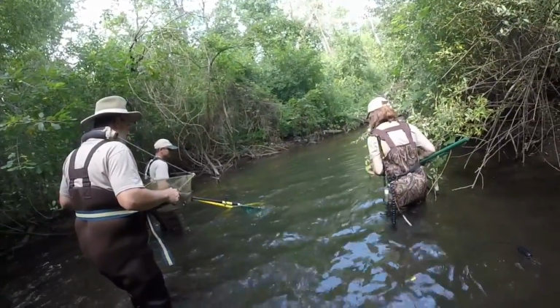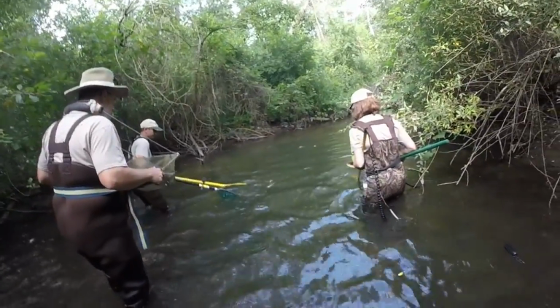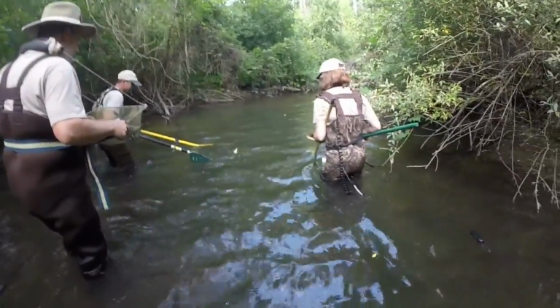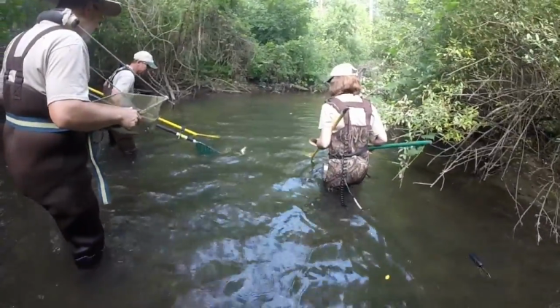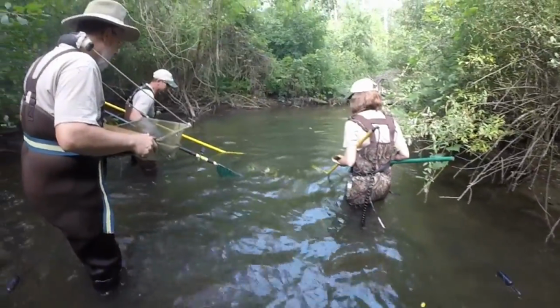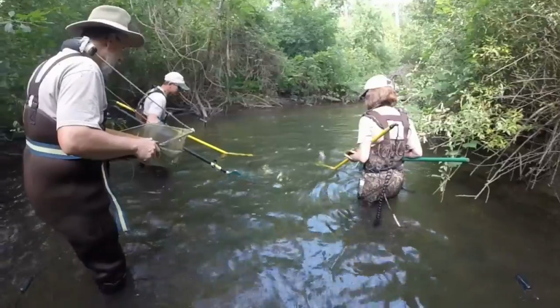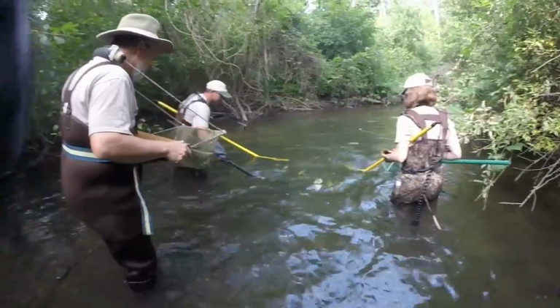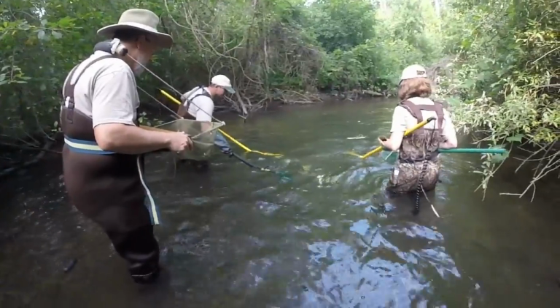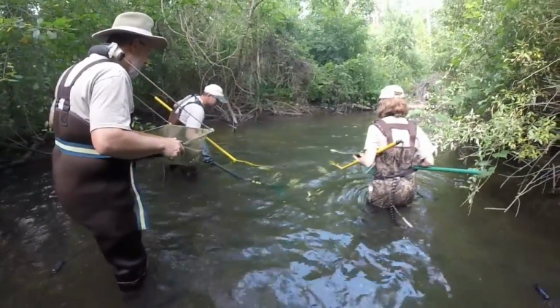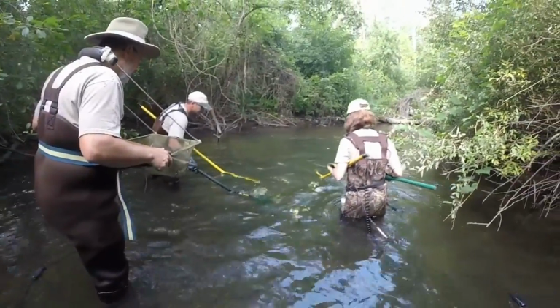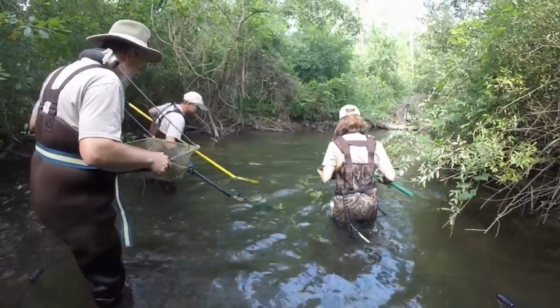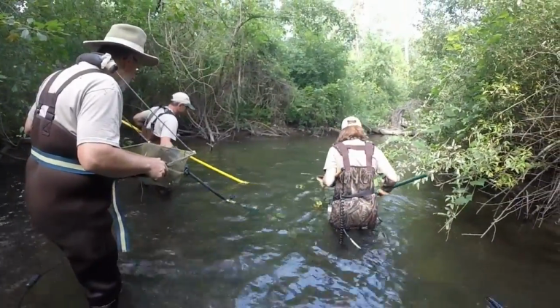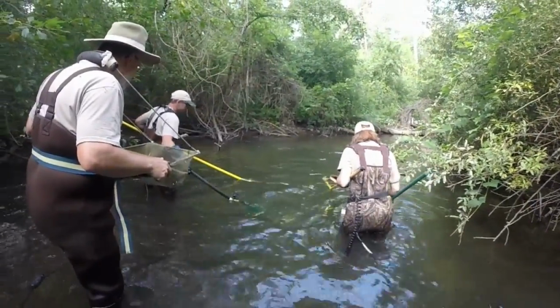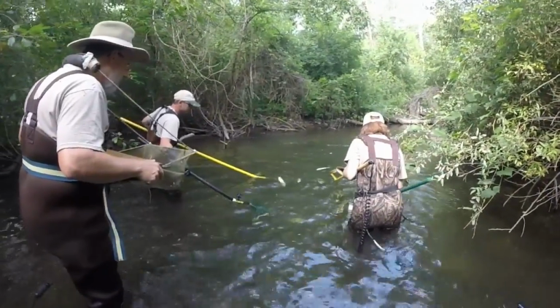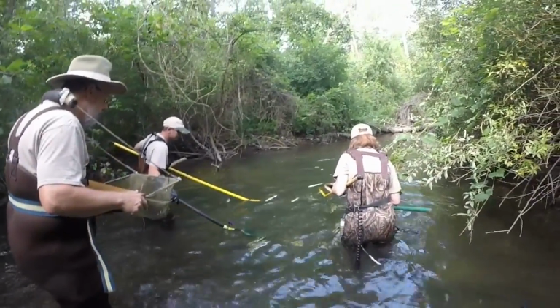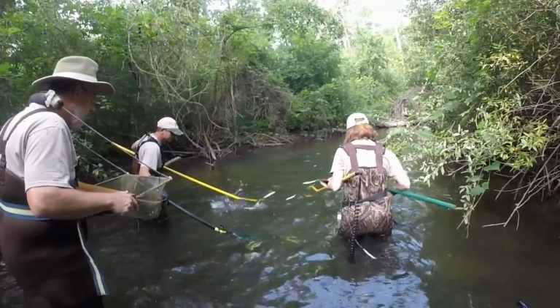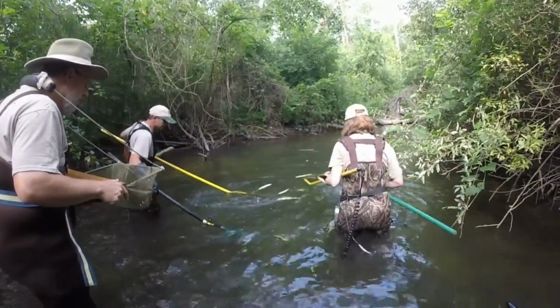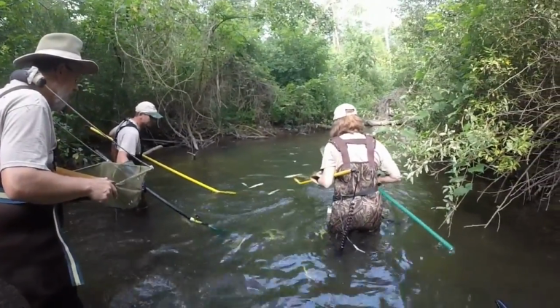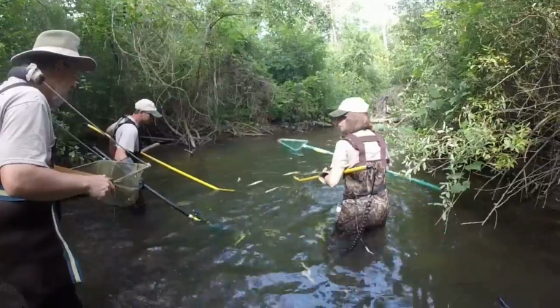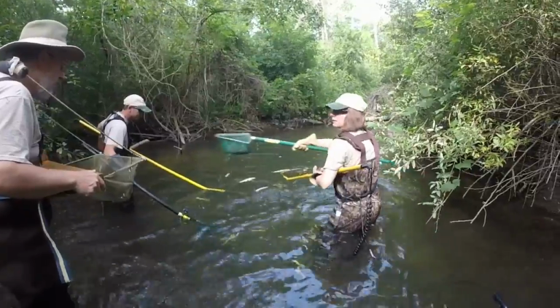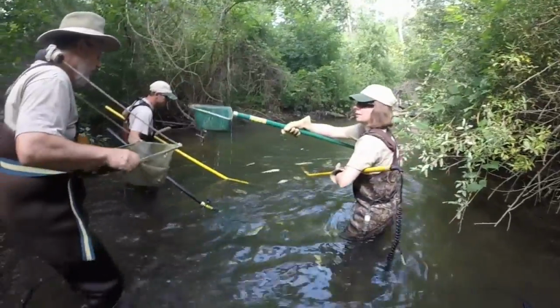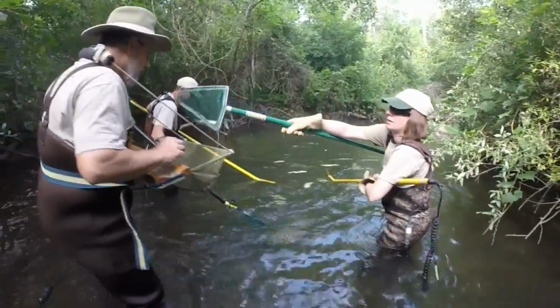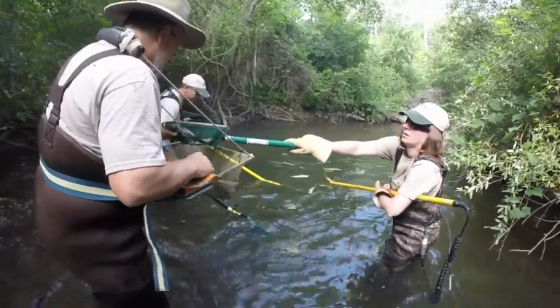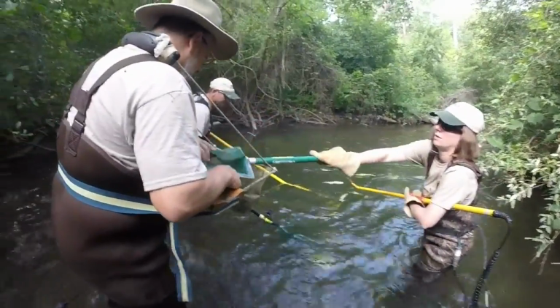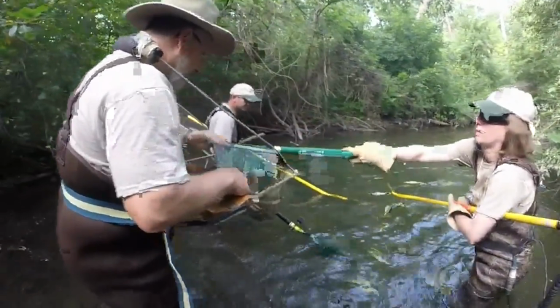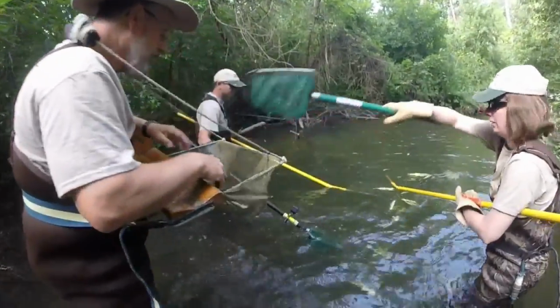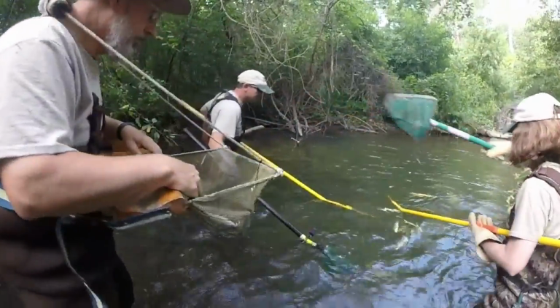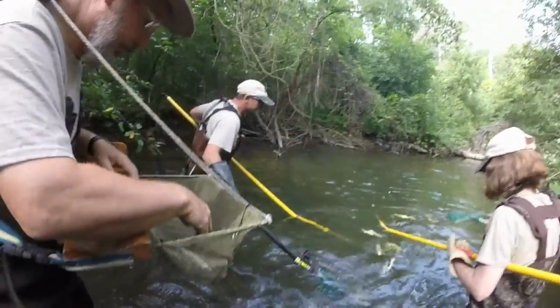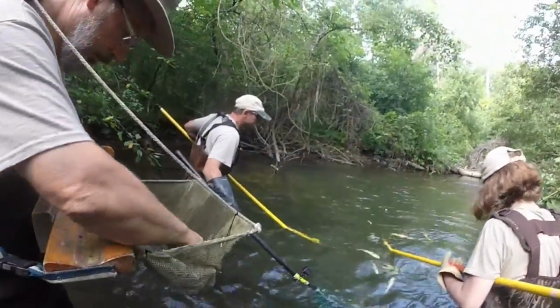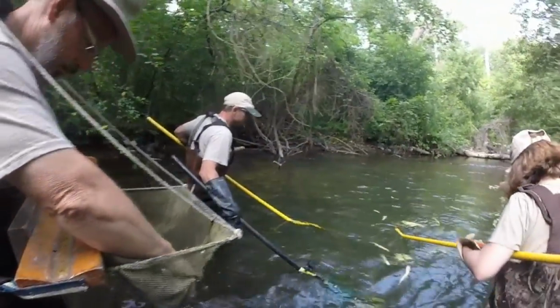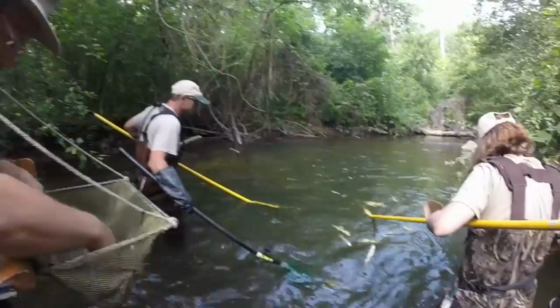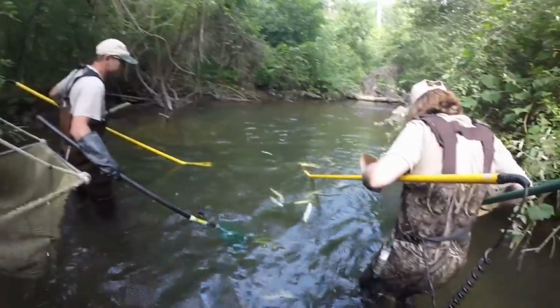Electrofishing is one of the tools that fisheries managers have to collect fish in a variety of habitats. This tool is one of the most used tools we have for inland streams. As you can see, we have the opportunity to capture all species with this gear type.